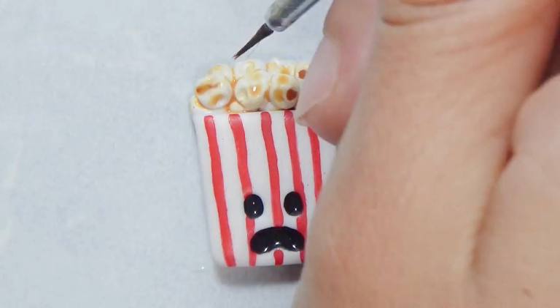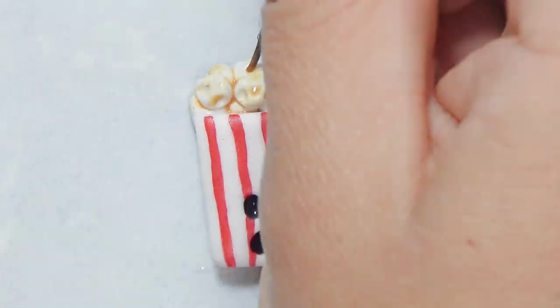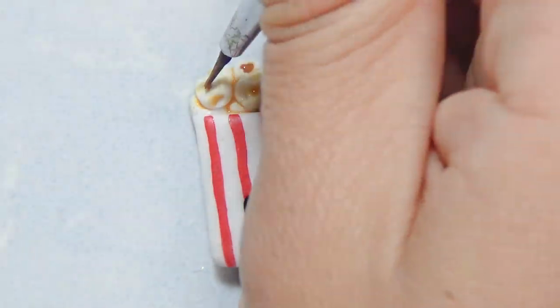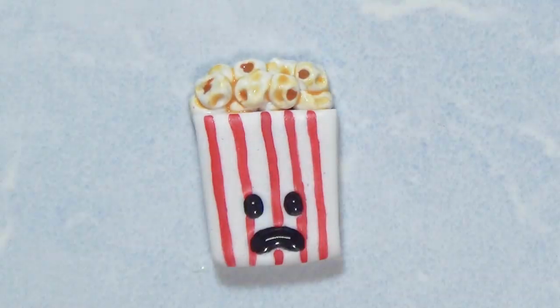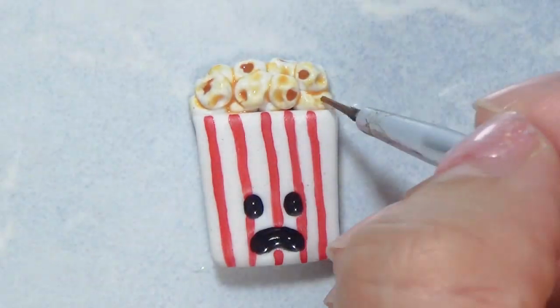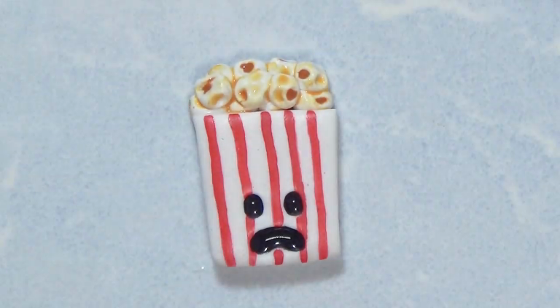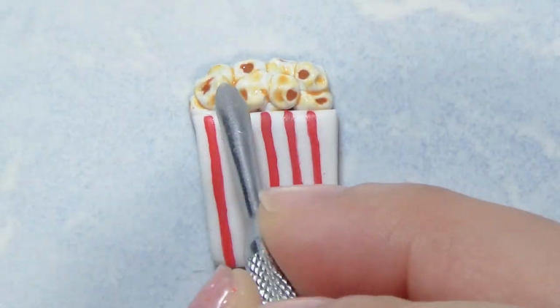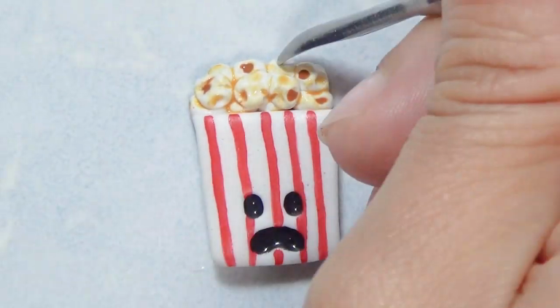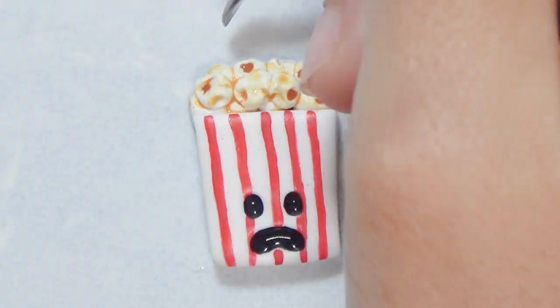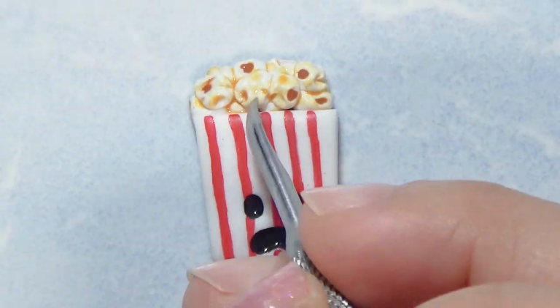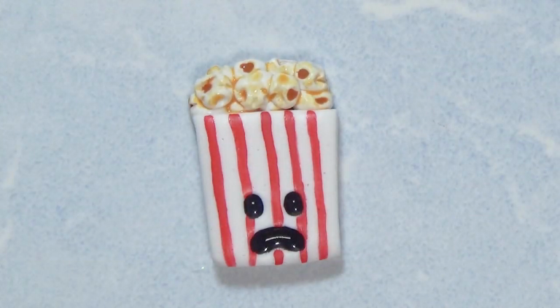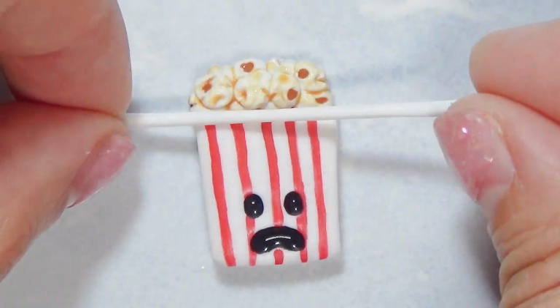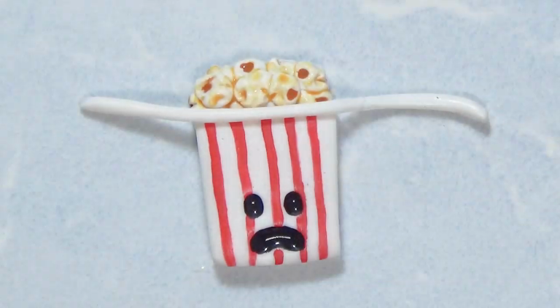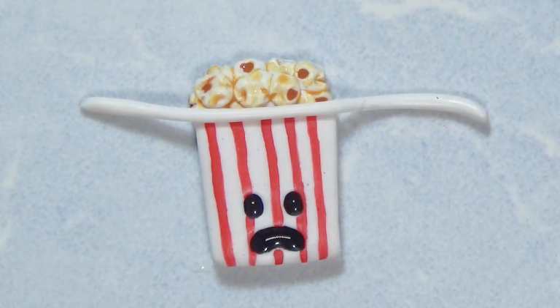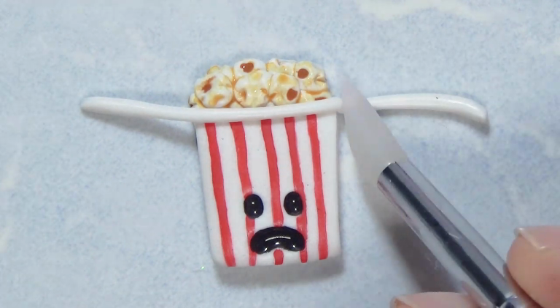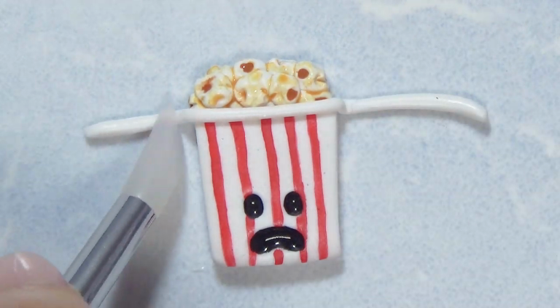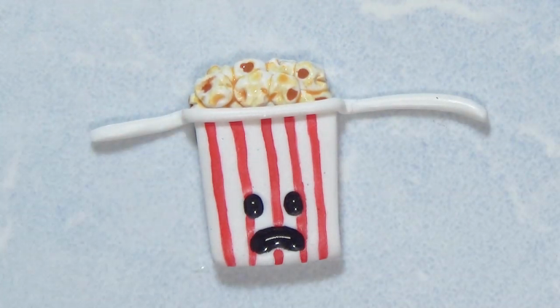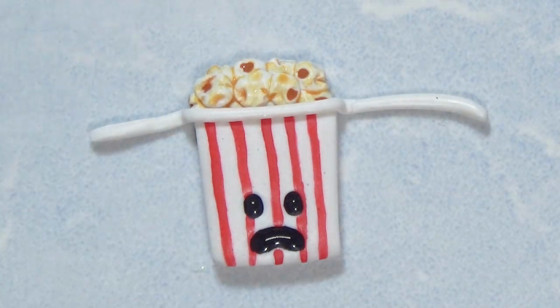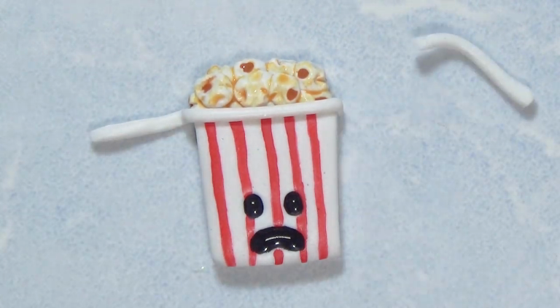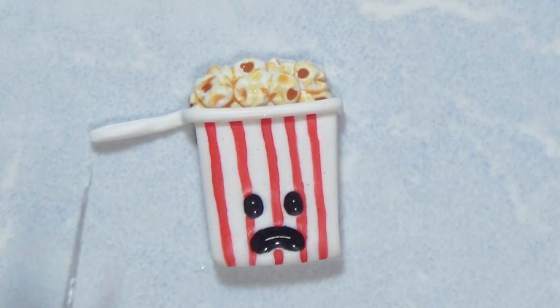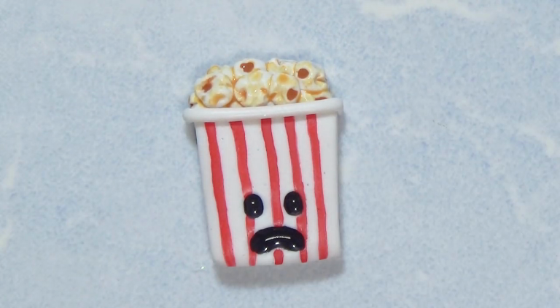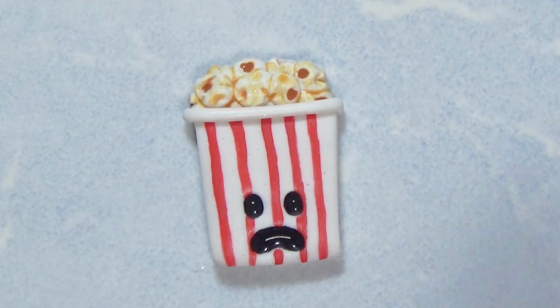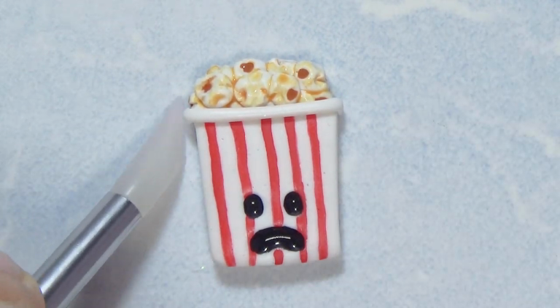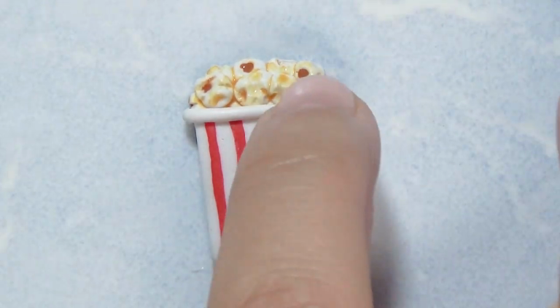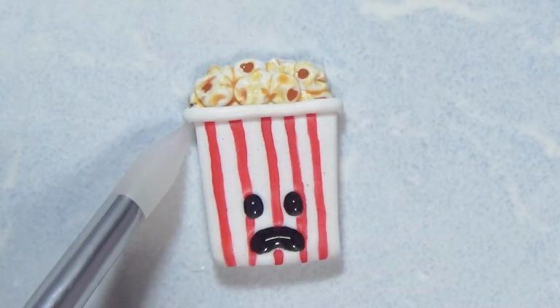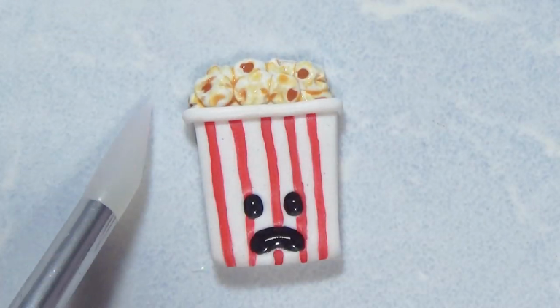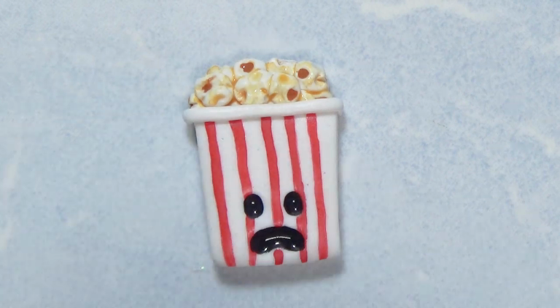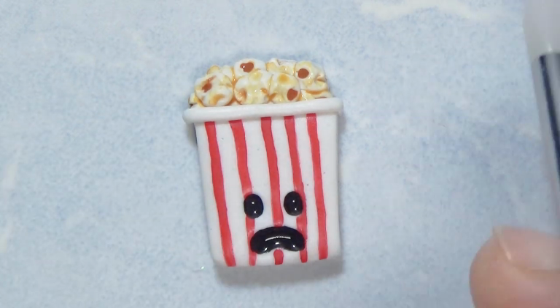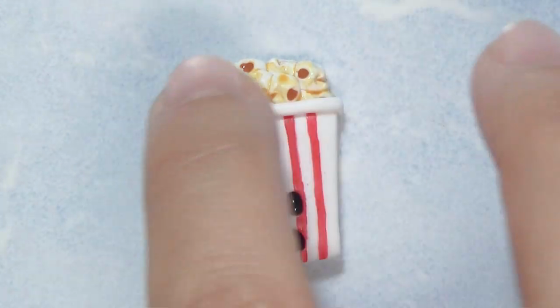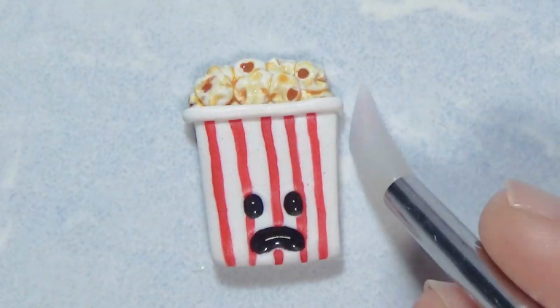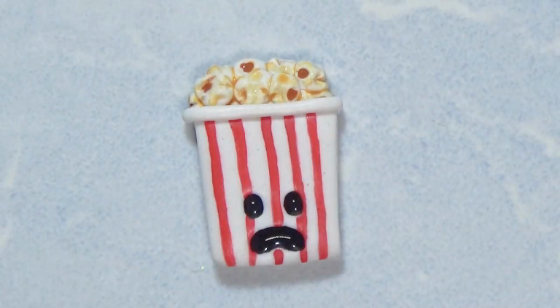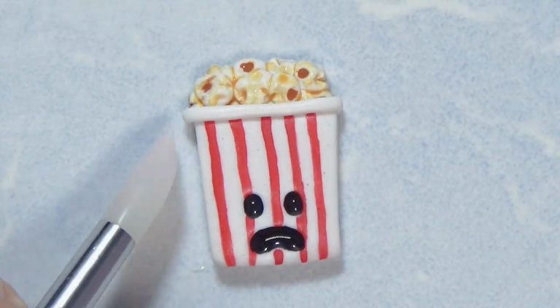I waited until the popcorn stuff dried up and then went back with some watered-down brown-yellow toned acrylic paint and put in the little pieces, because popcorn has those little brown parts from the kernels. And this is how the popcorn turned out.